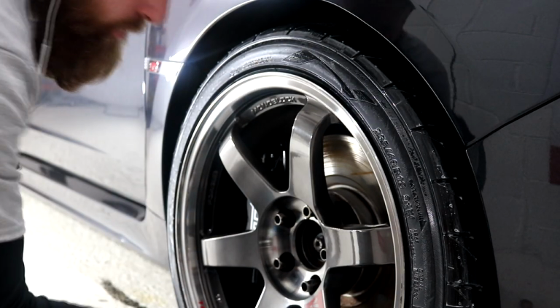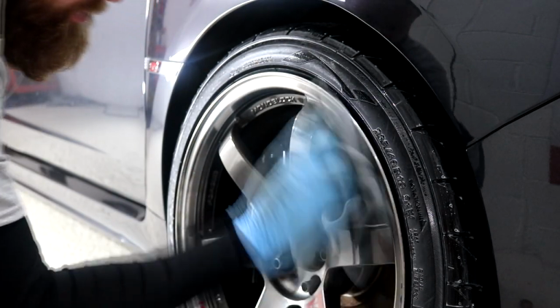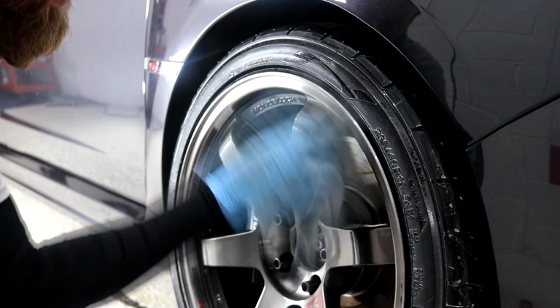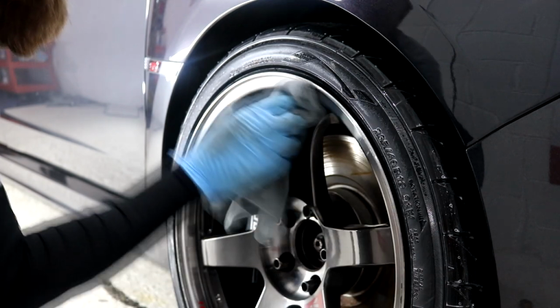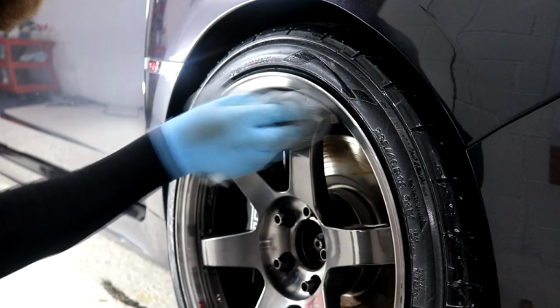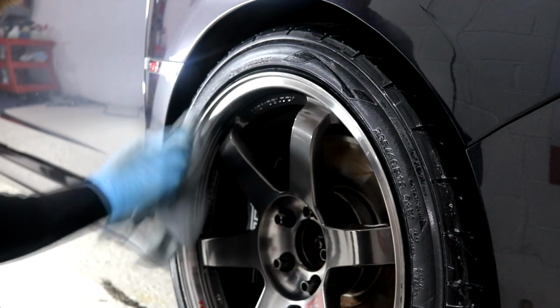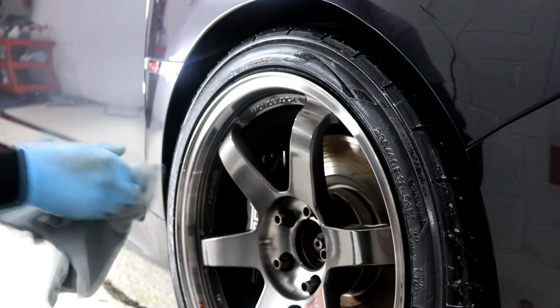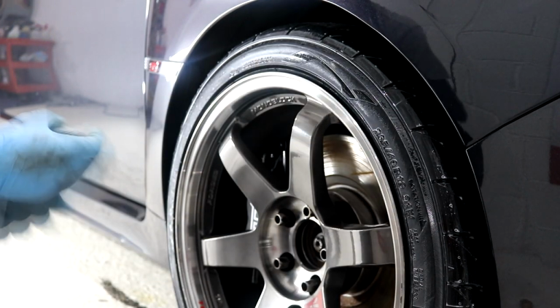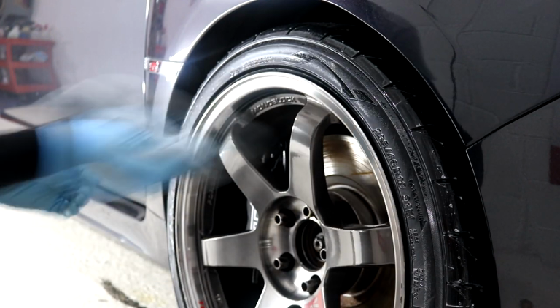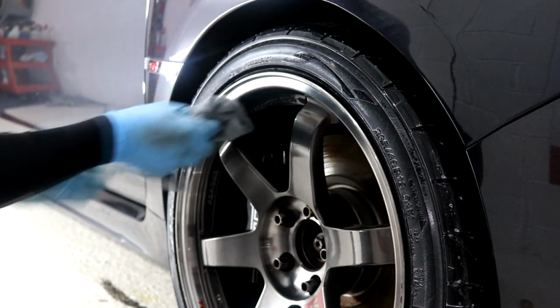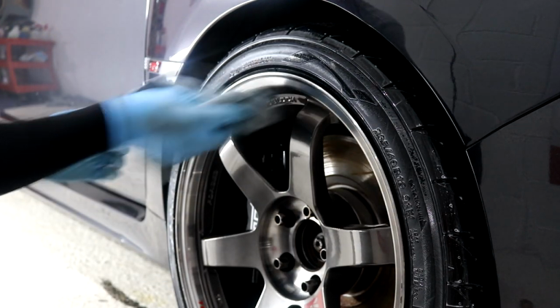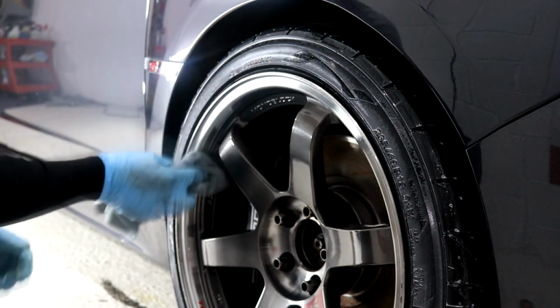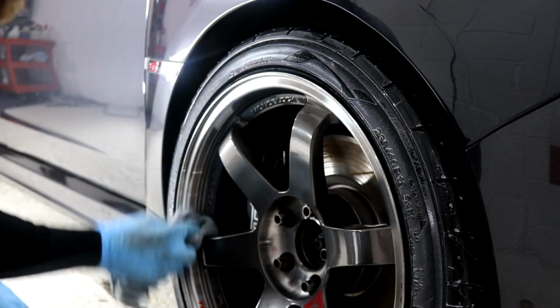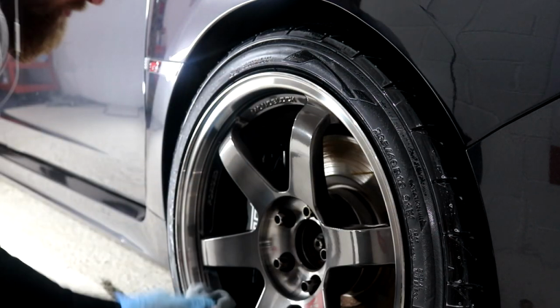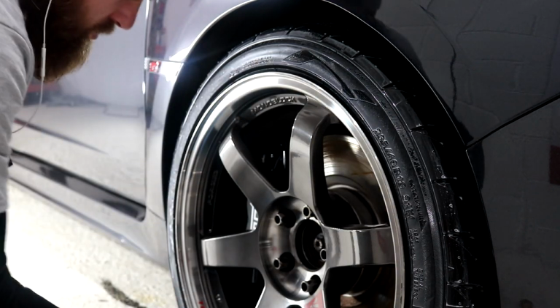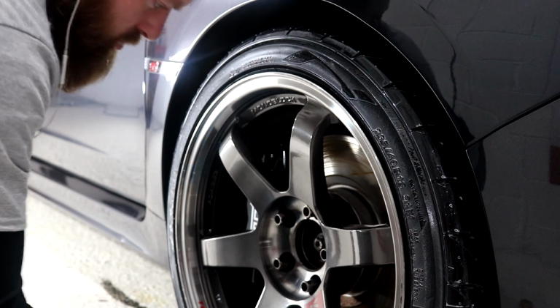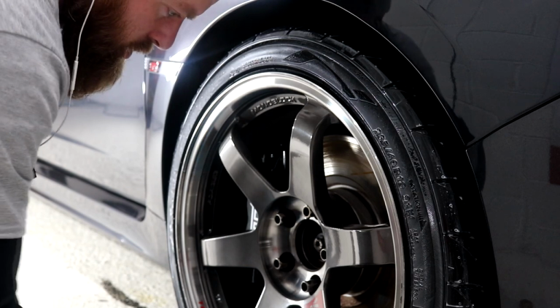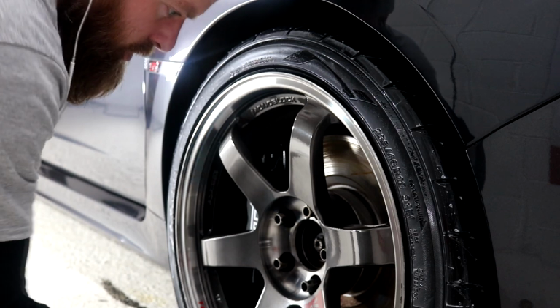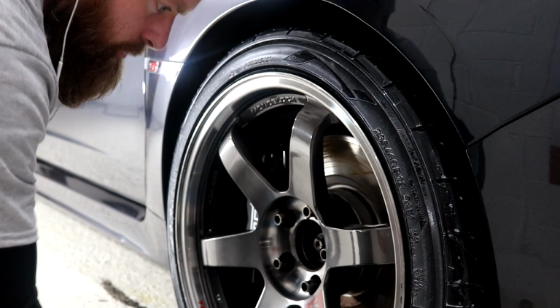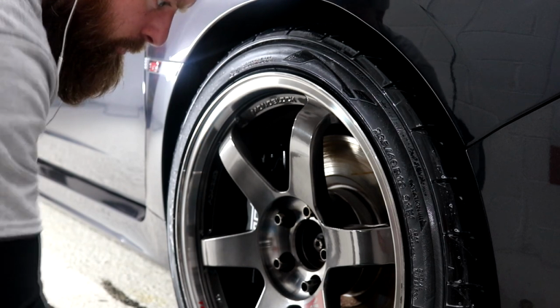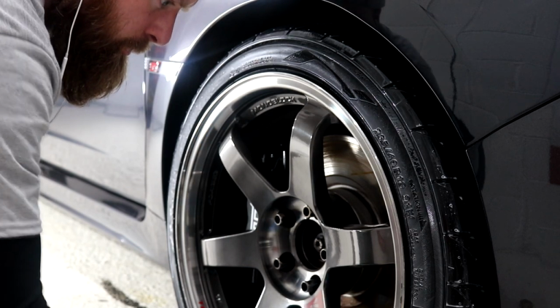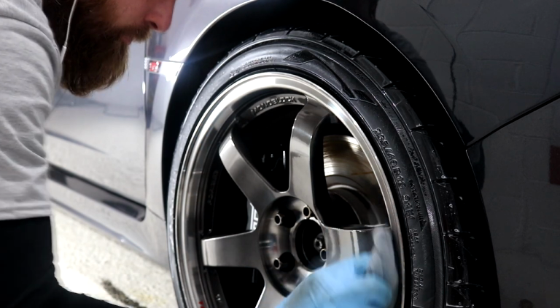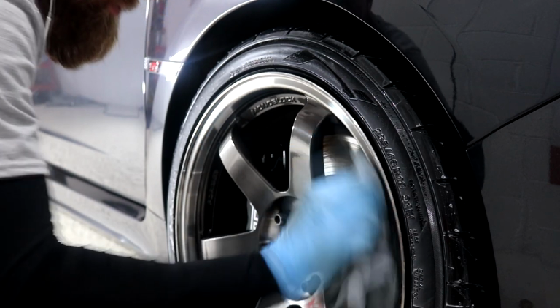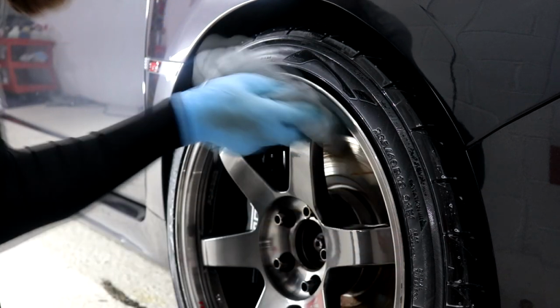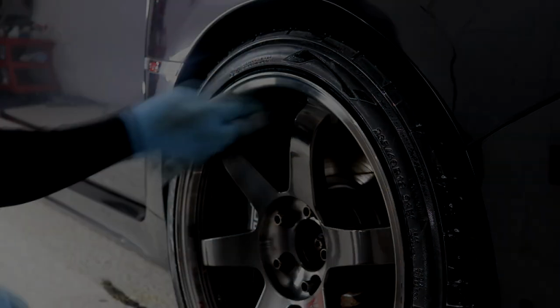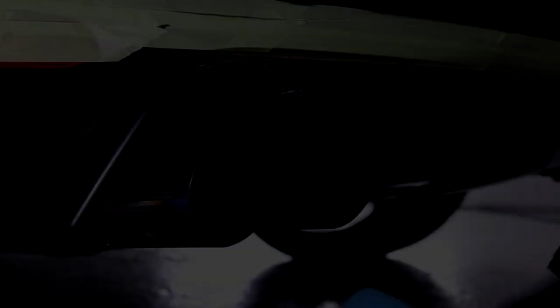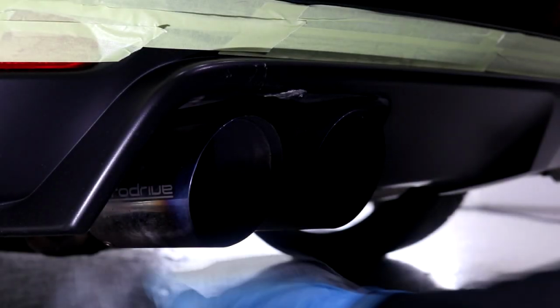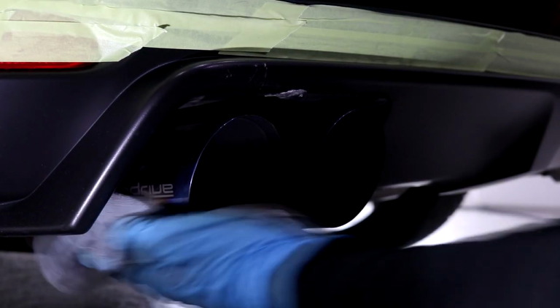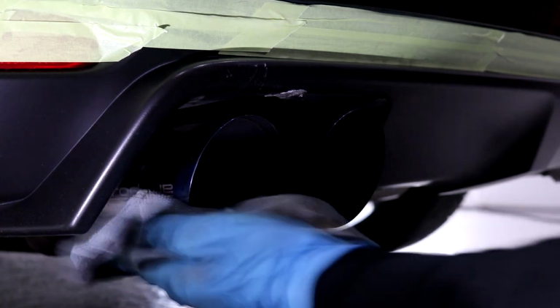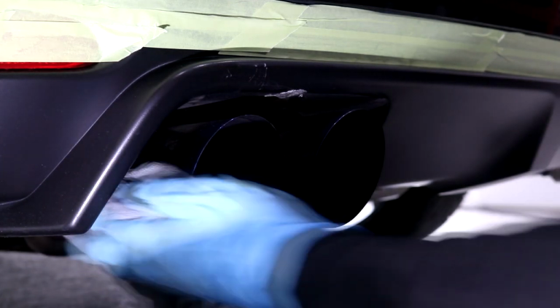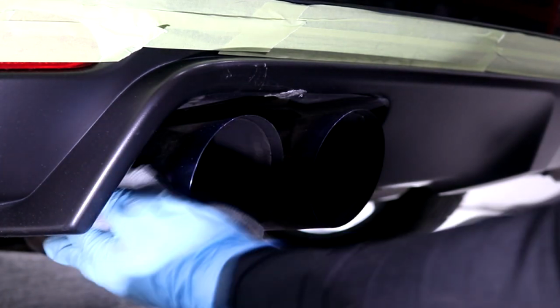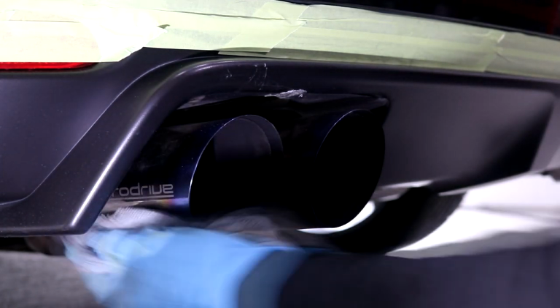Swissvax Pneu was applied to the tyres and allowed to dry naturally, and by the next morning the wheels were looking fantastically clean and shiny with impeccably dressed satin finish sidewalls.